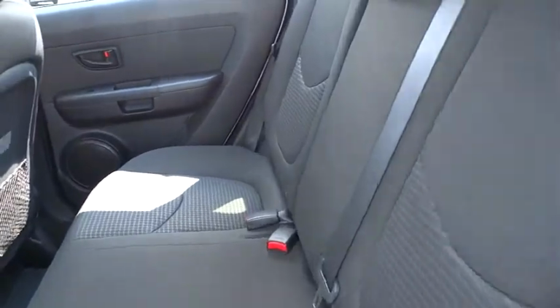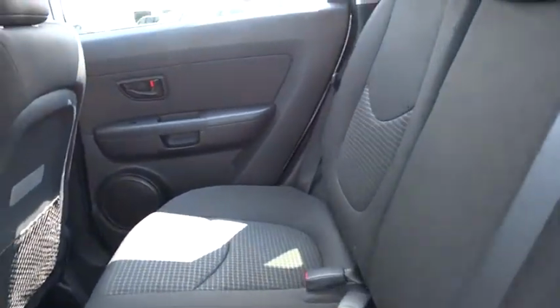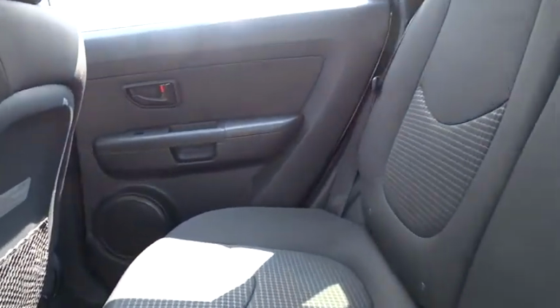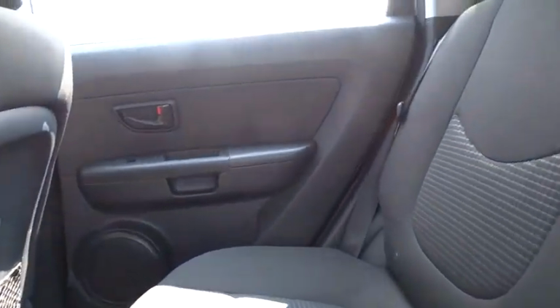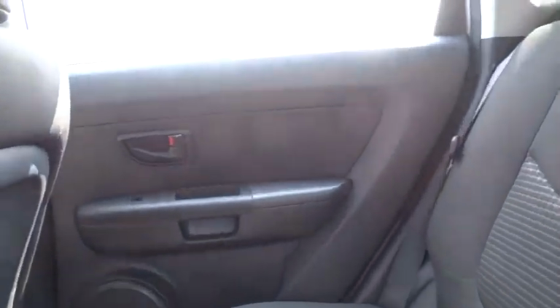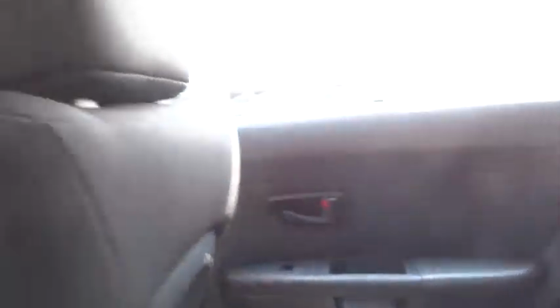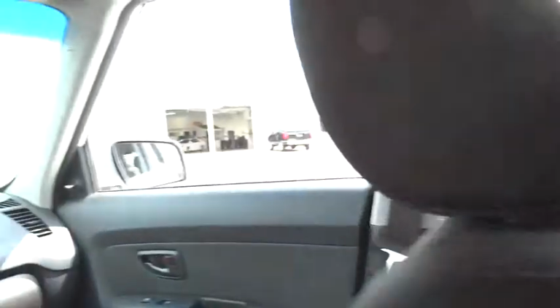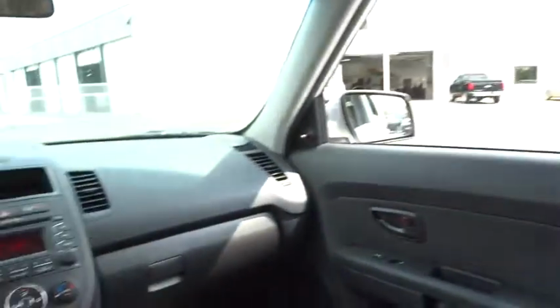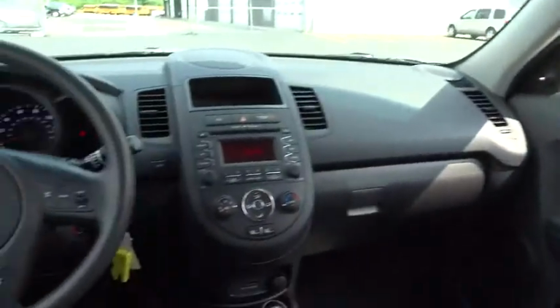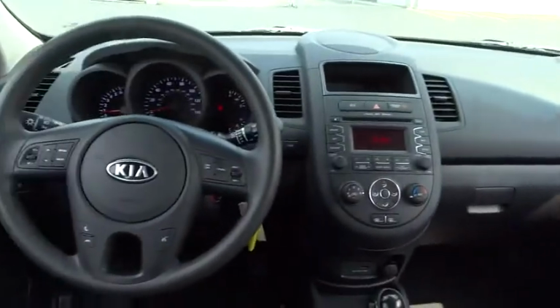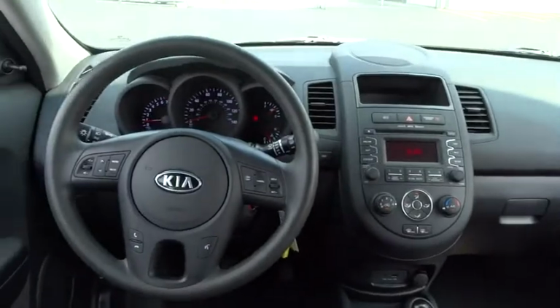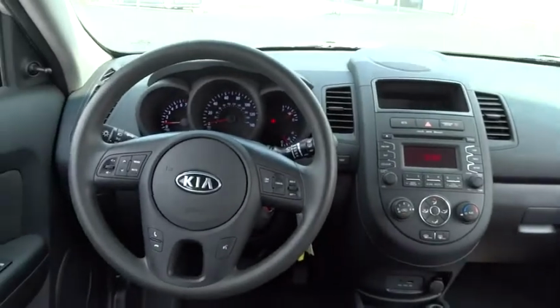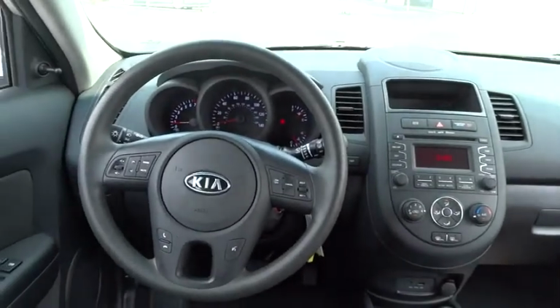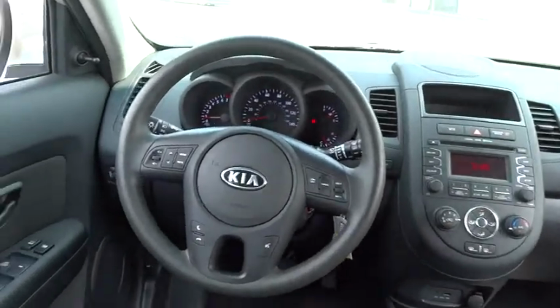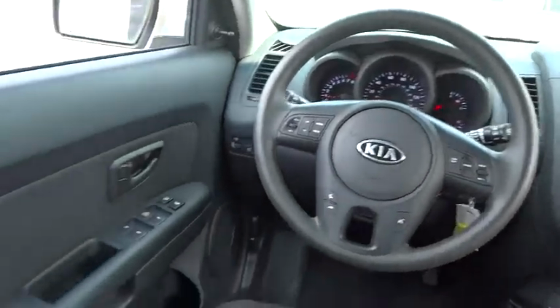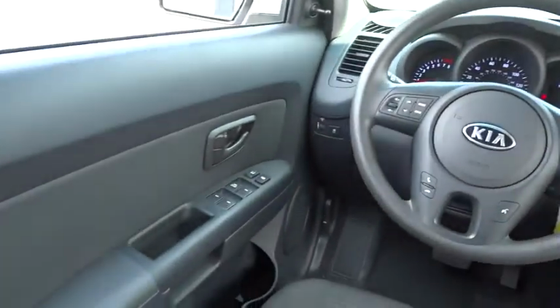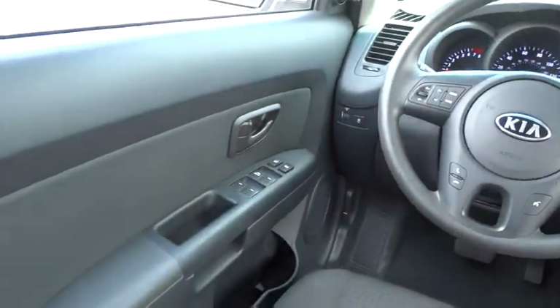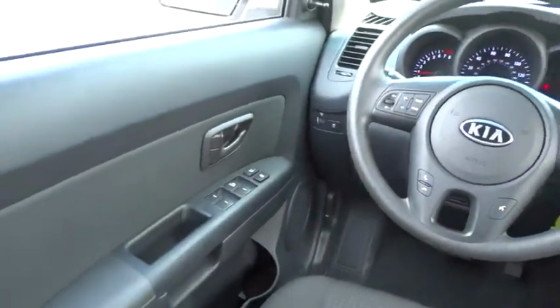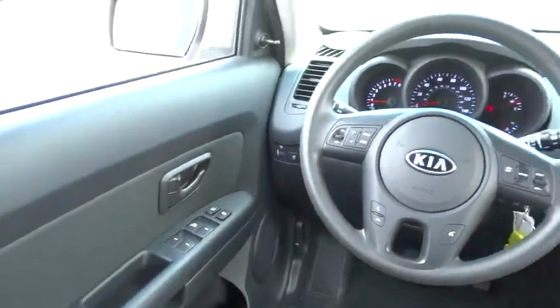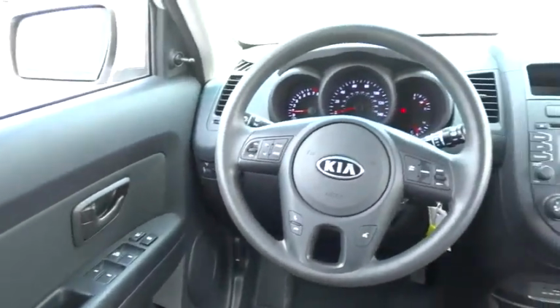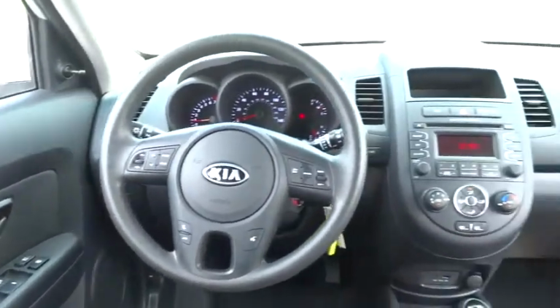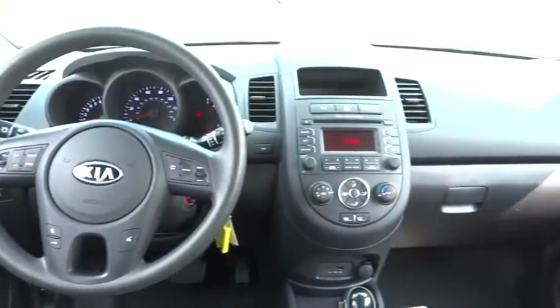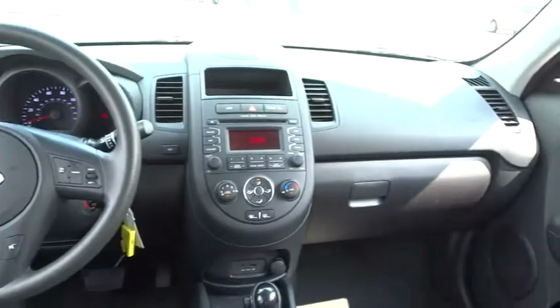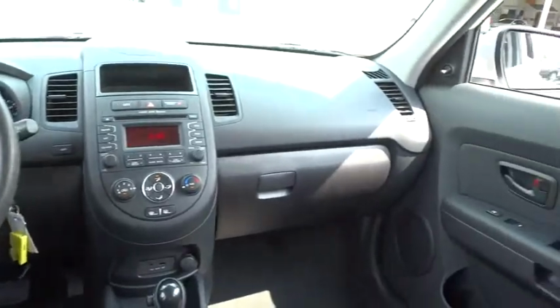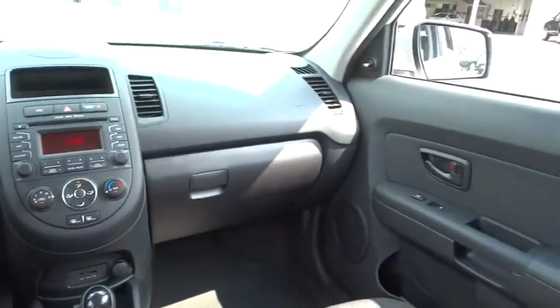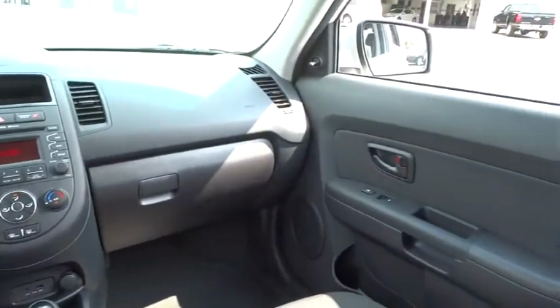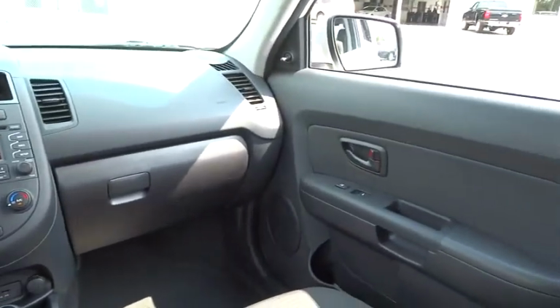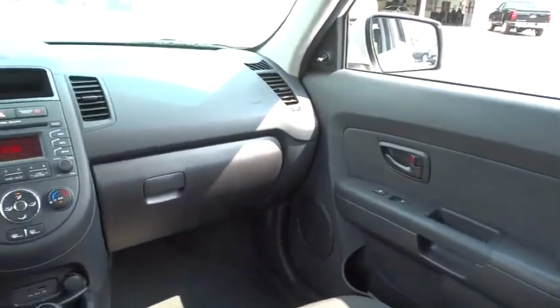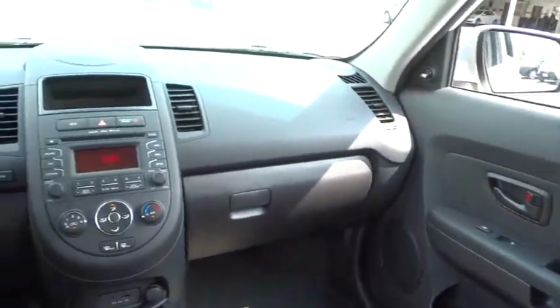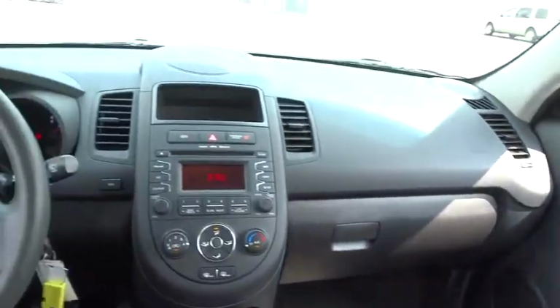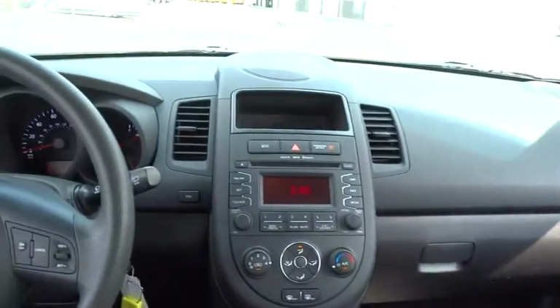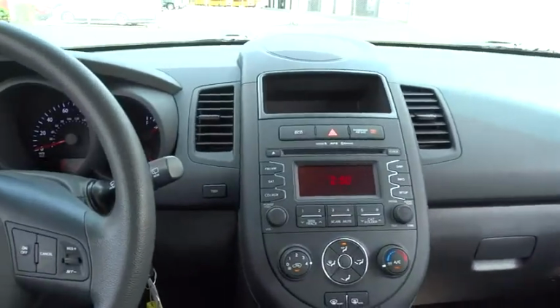Keyless entry, cruise control, FWD, rear defrost, AM-FM stereo radio, bucket seats, MP3 player, CD player, interior lighting kit, power windows, child safety locks.